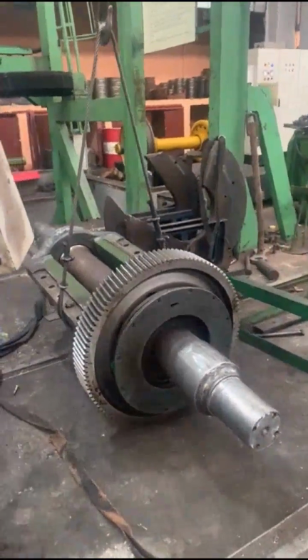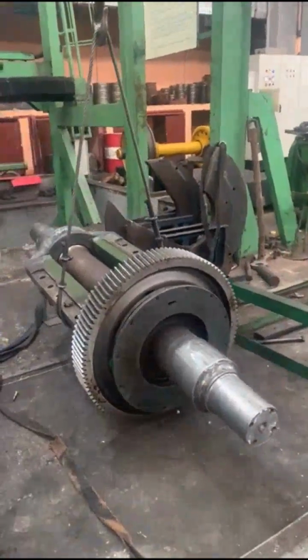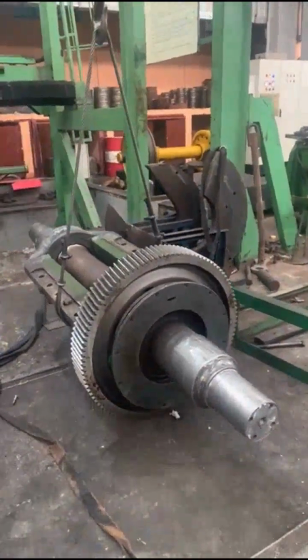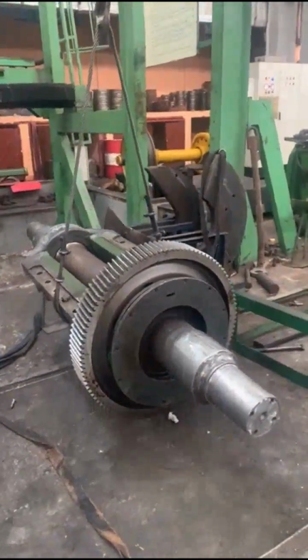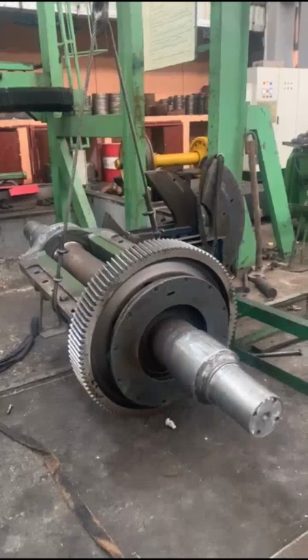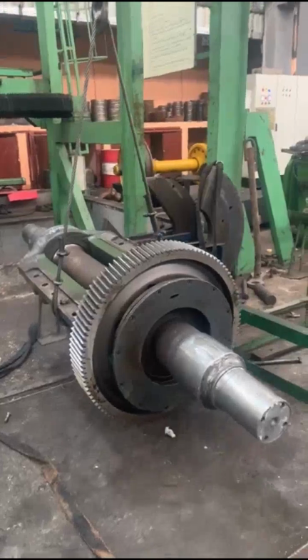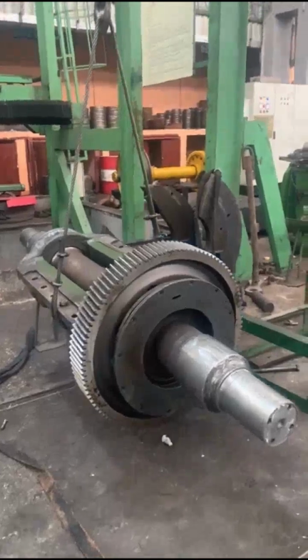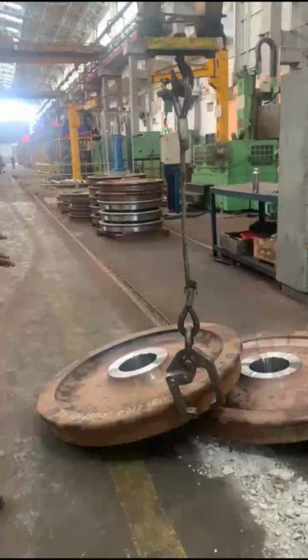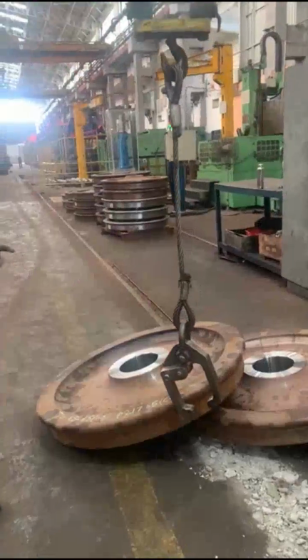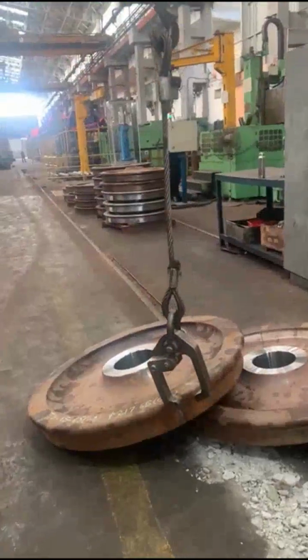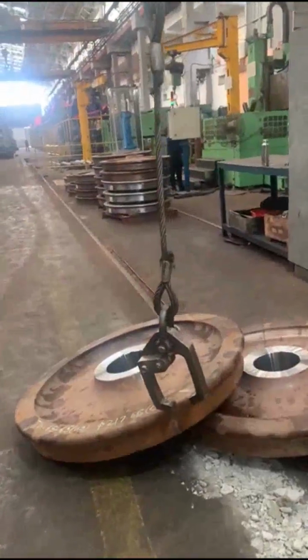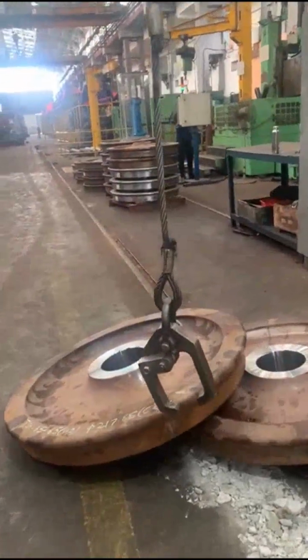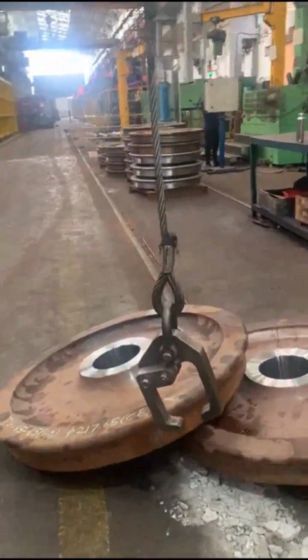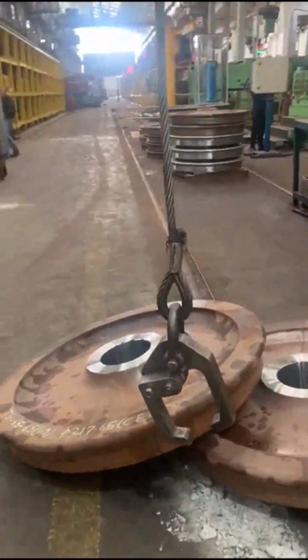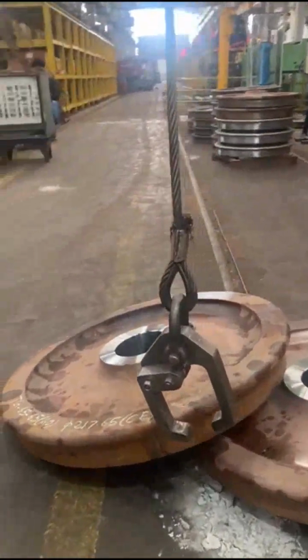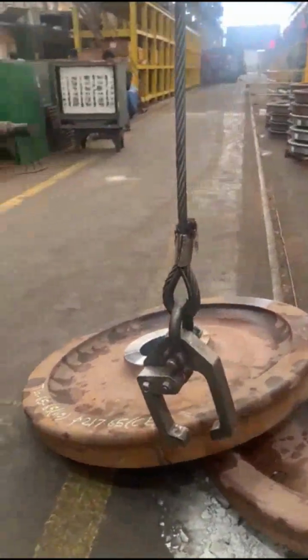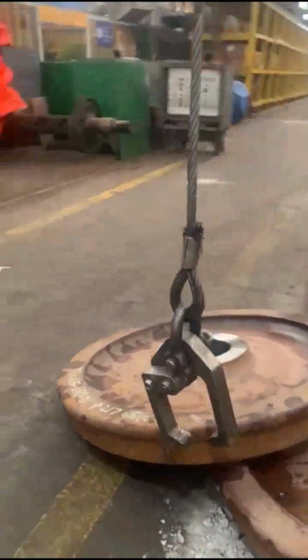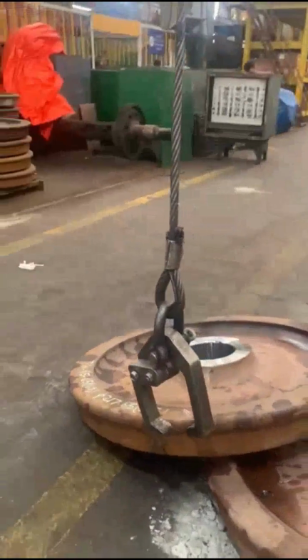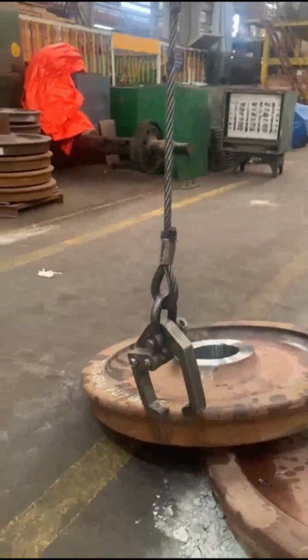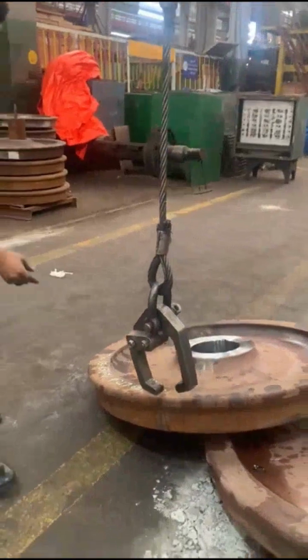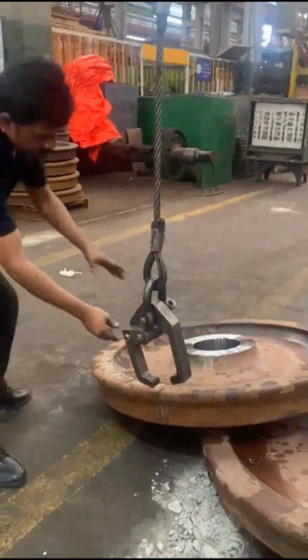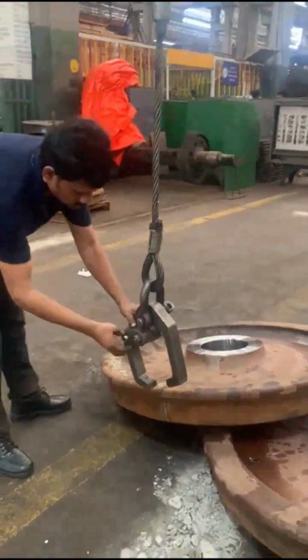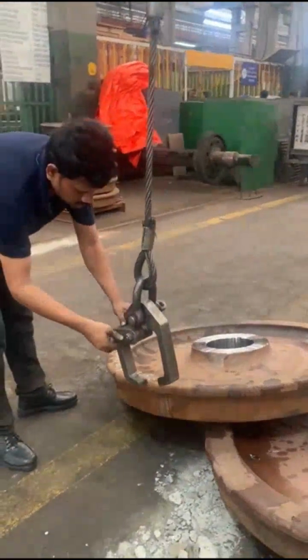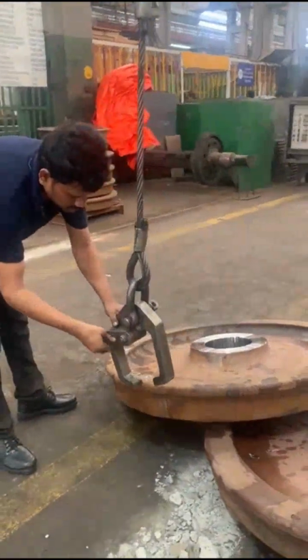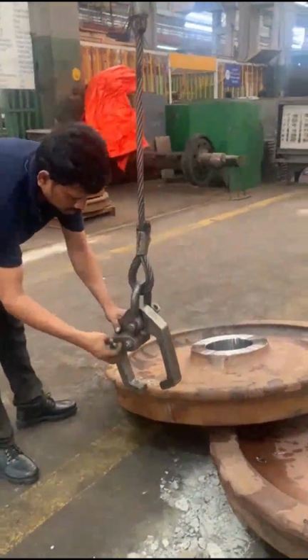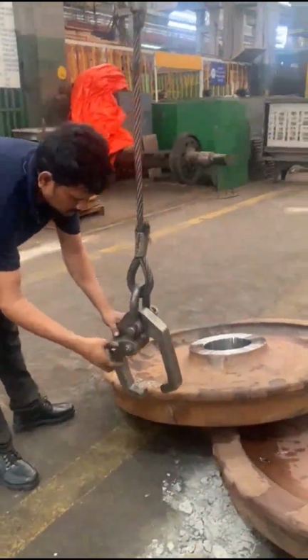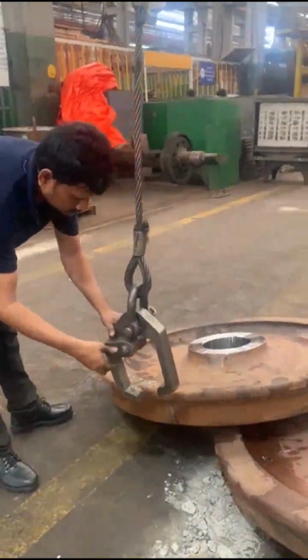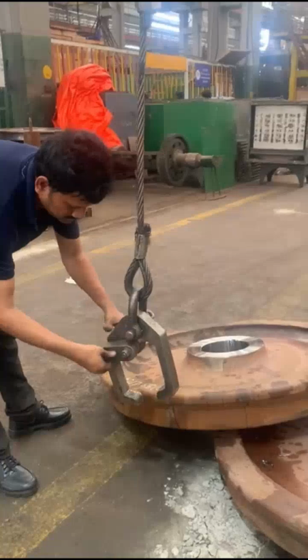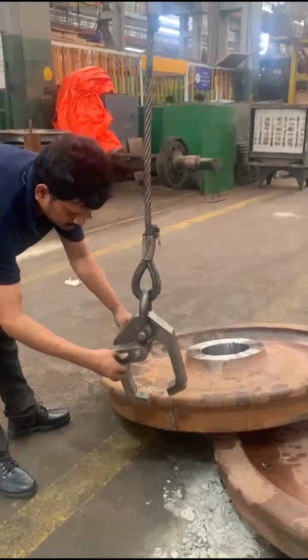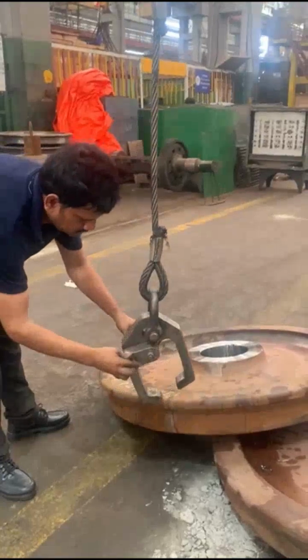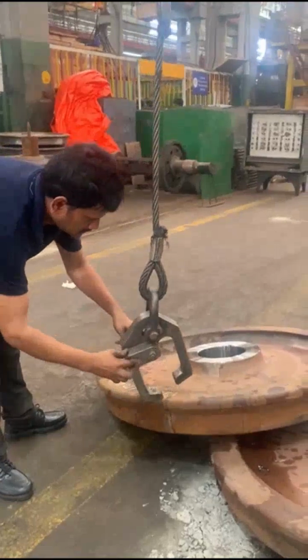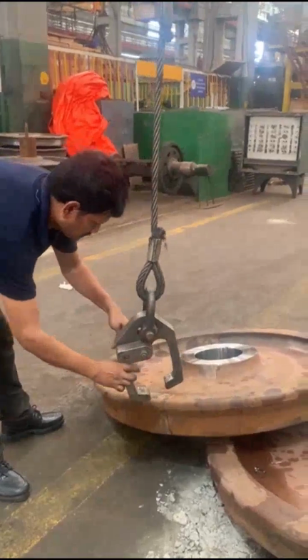Then LB-13 is placed on LB-12. CE and pressing is started. Lifting the axle for CE and pressing, then lifting the CE and disc.